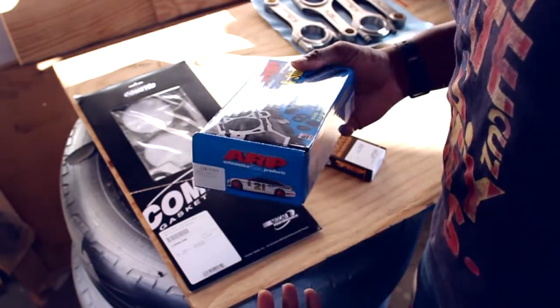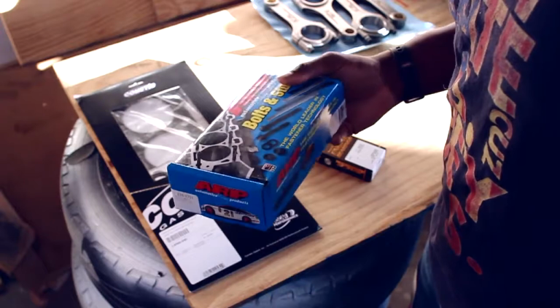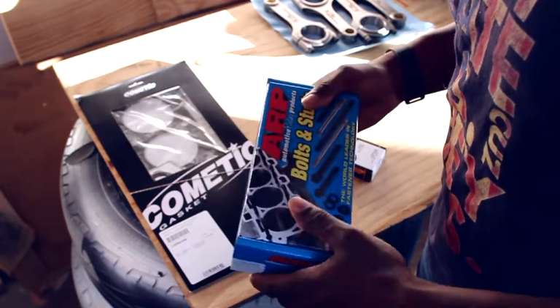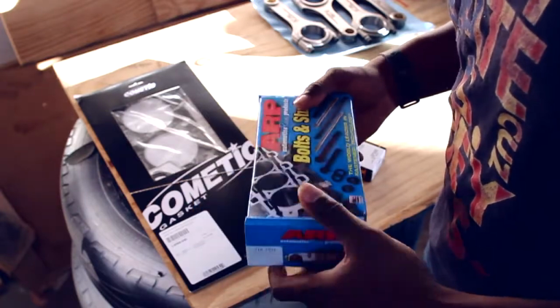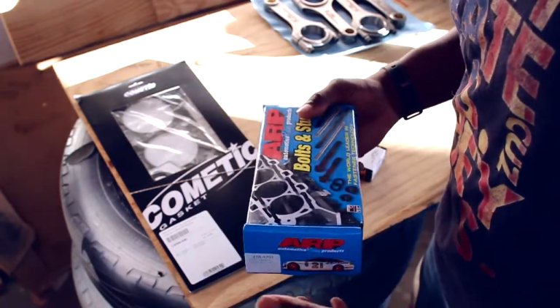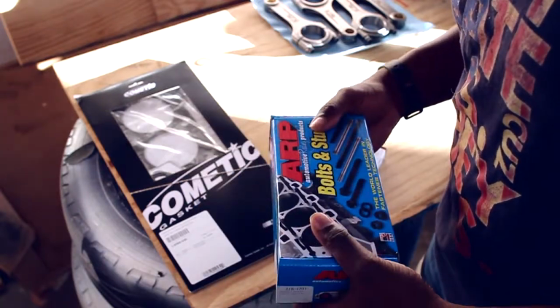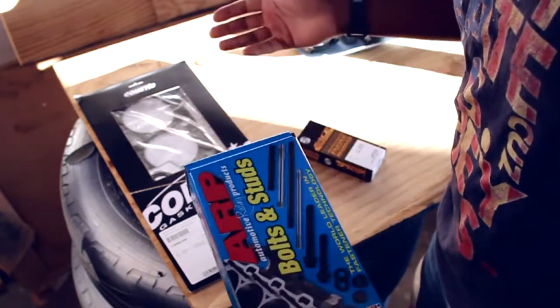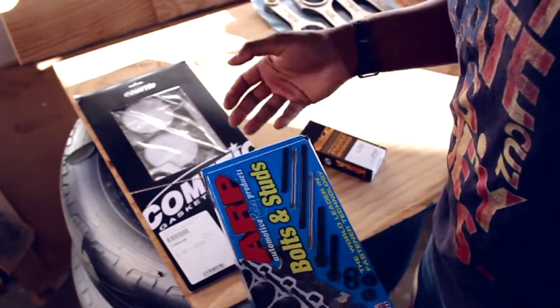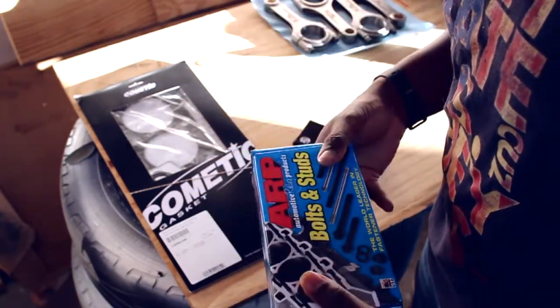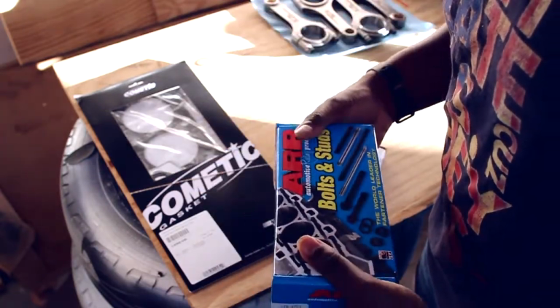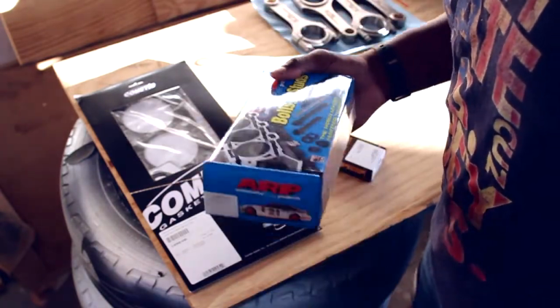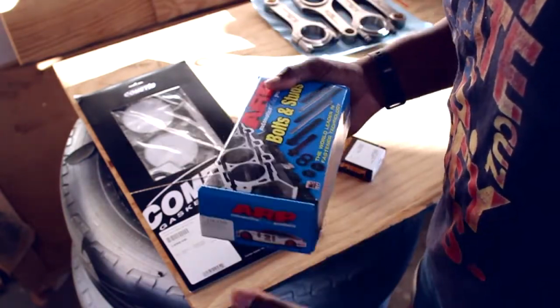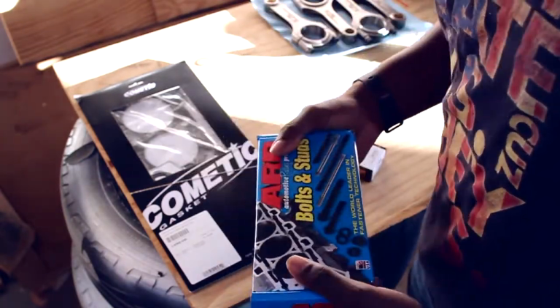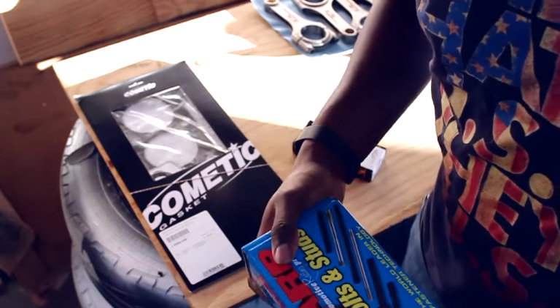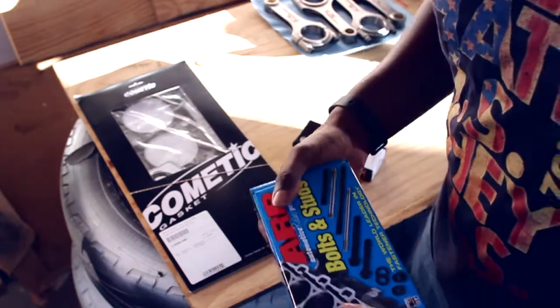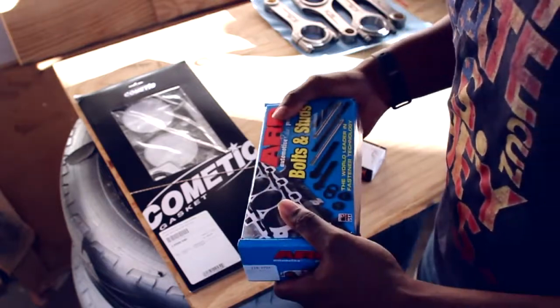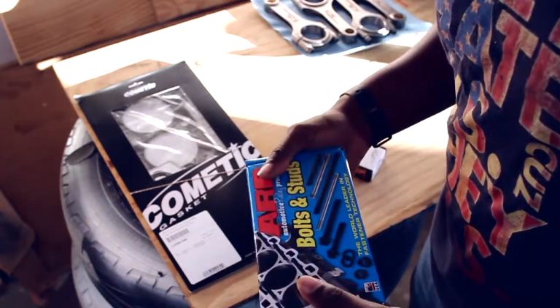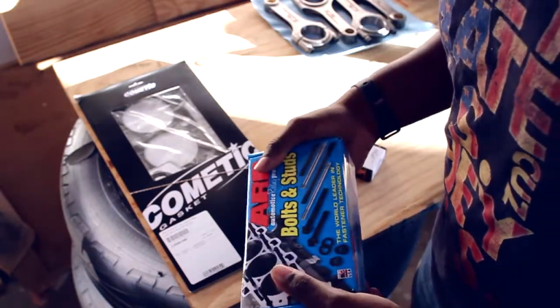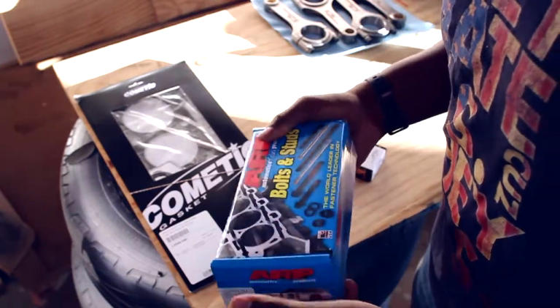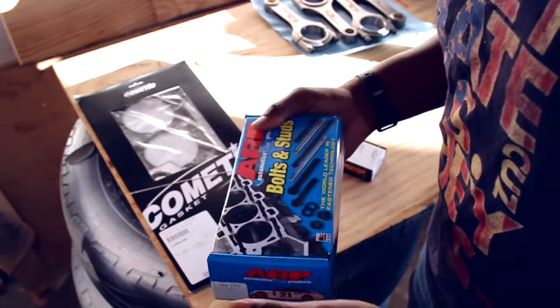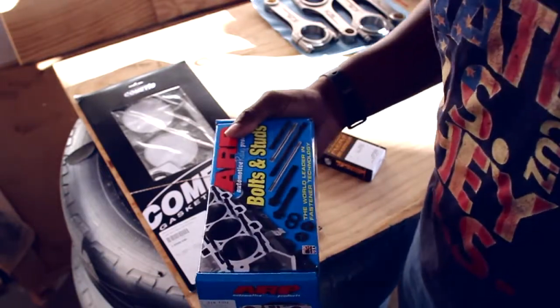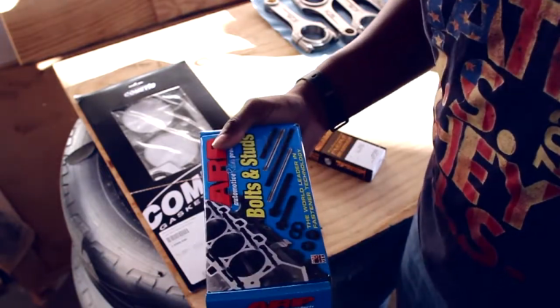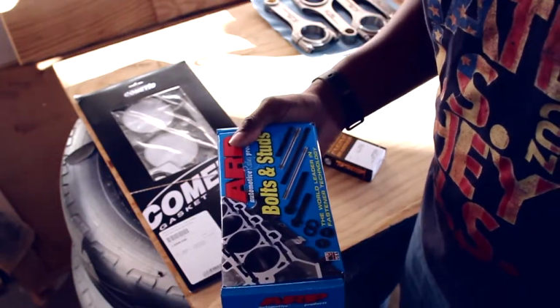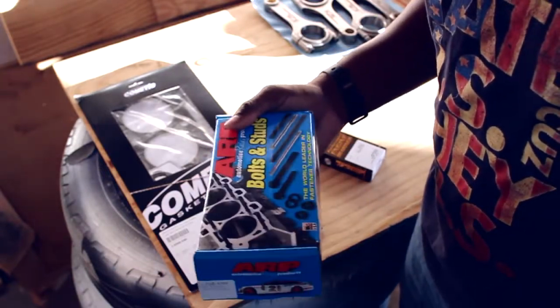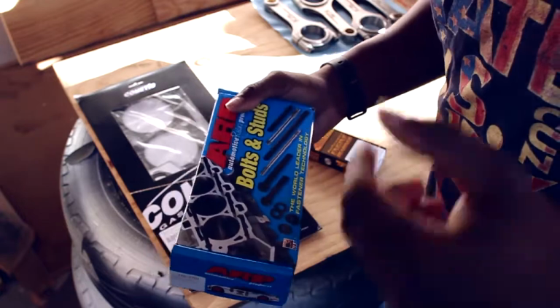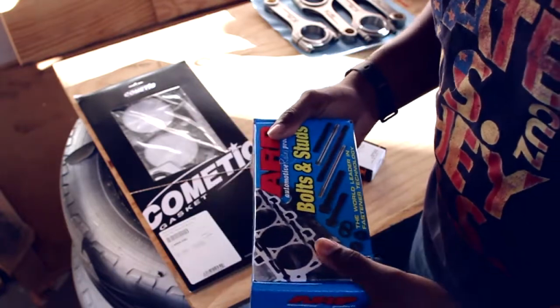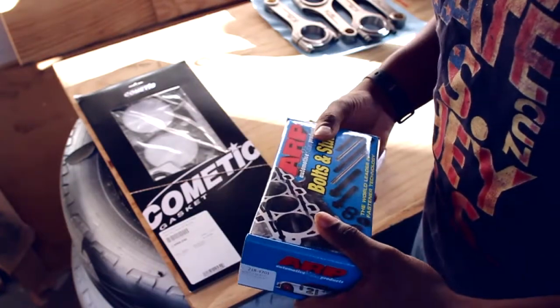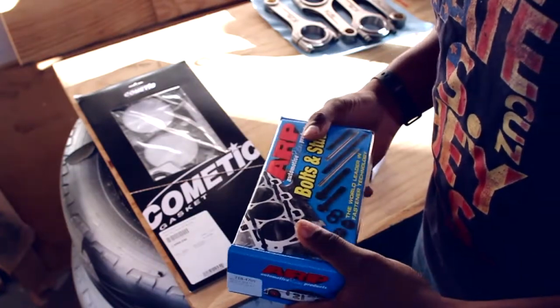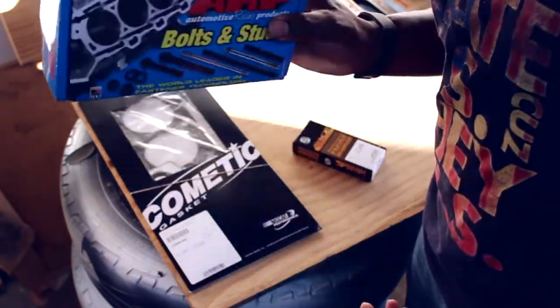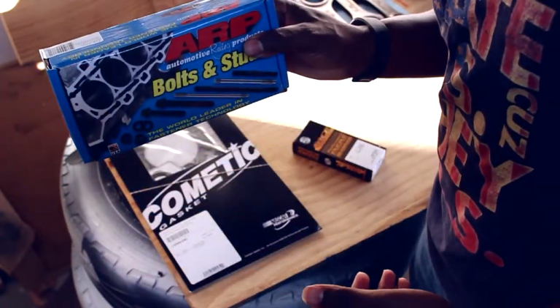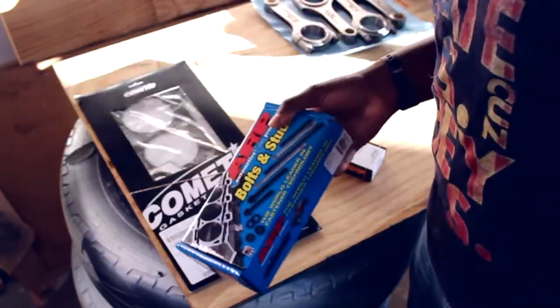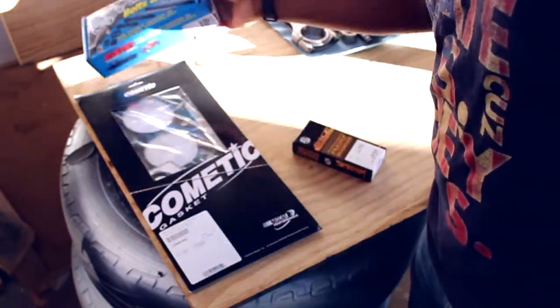The OEM aren't torque-to-yield so you can use them multiple times, but I've already used mine a couple of times and I figured, better safe than sorry, I might as well just go ahead and replace them. So, head studs.